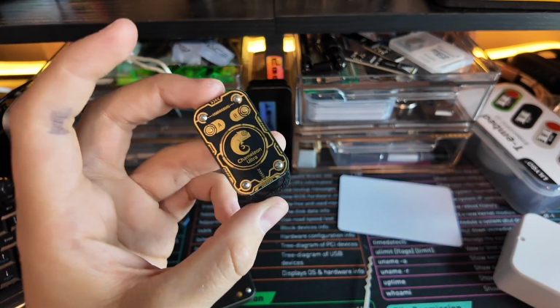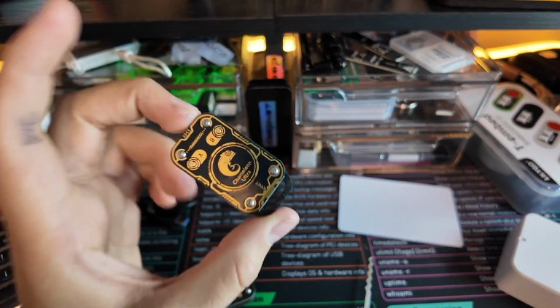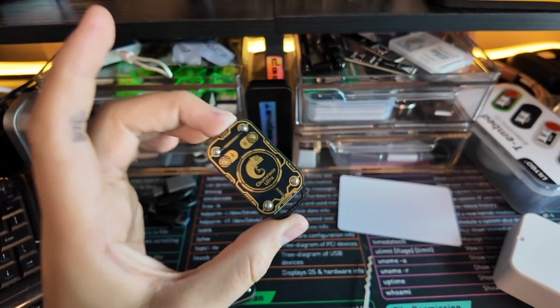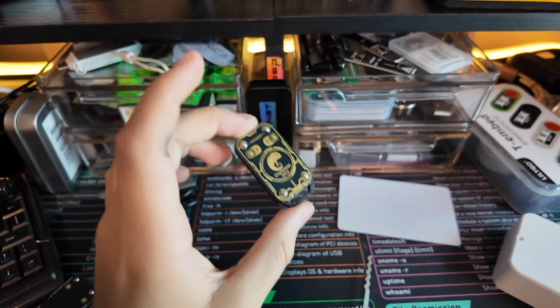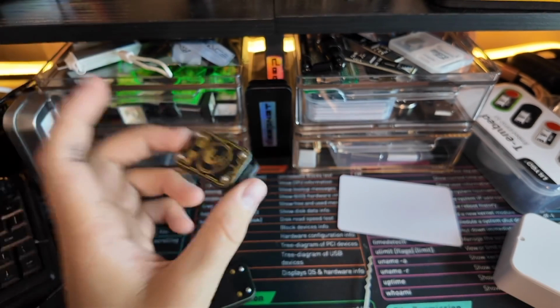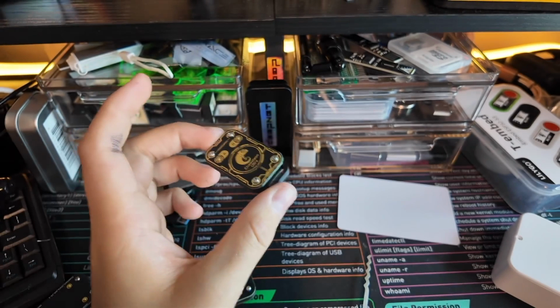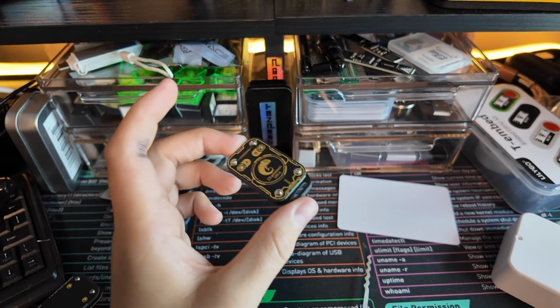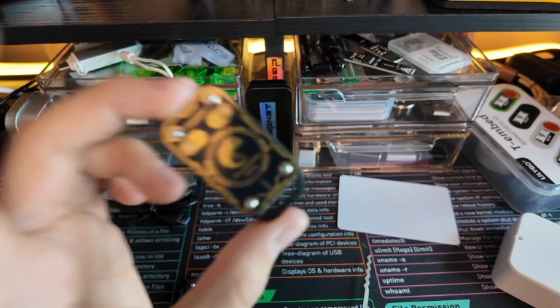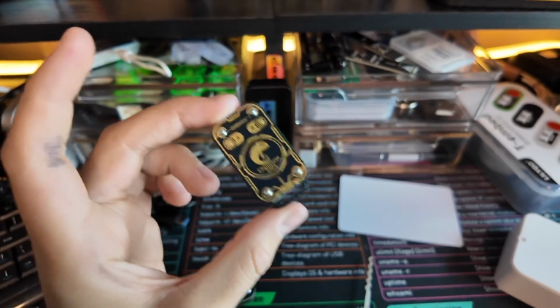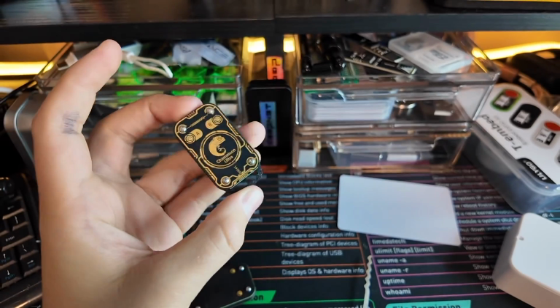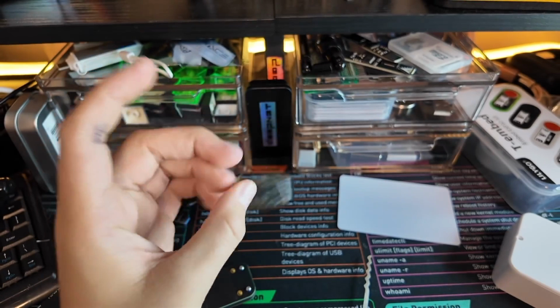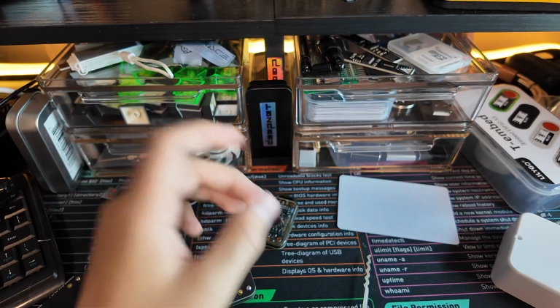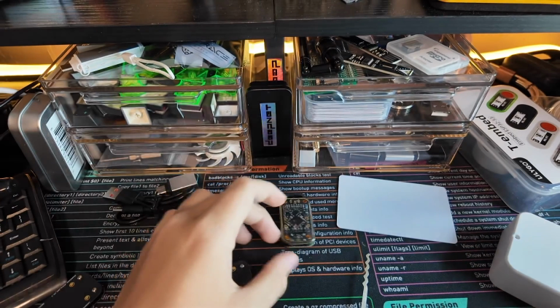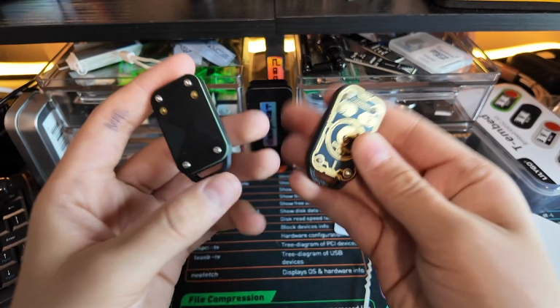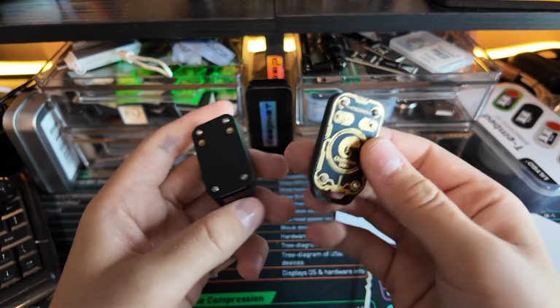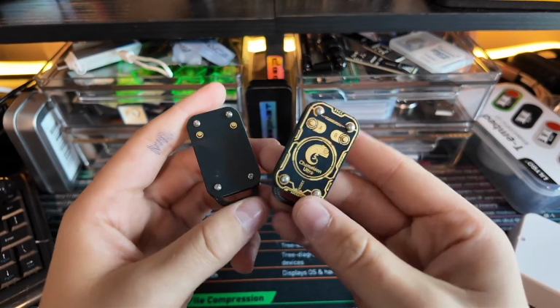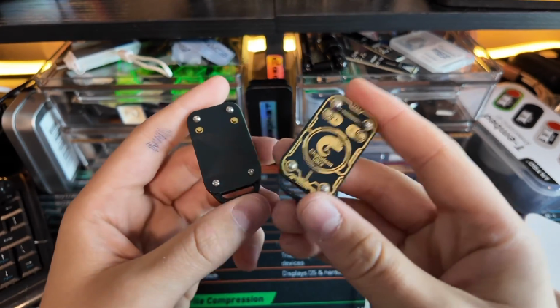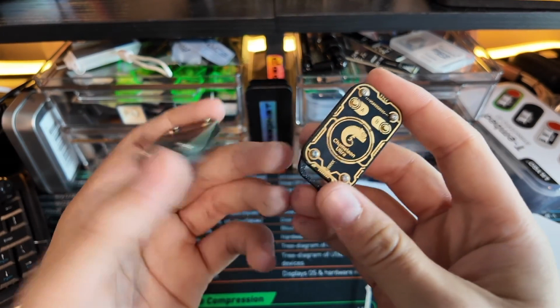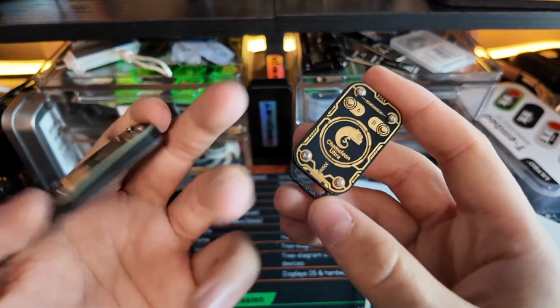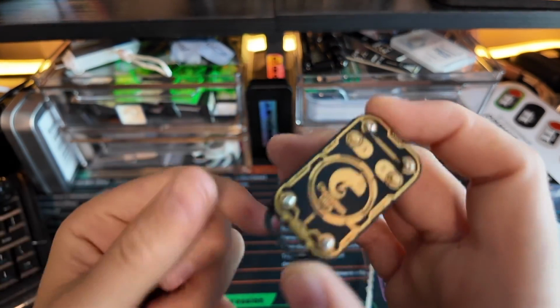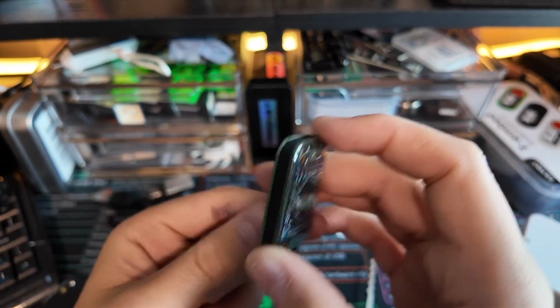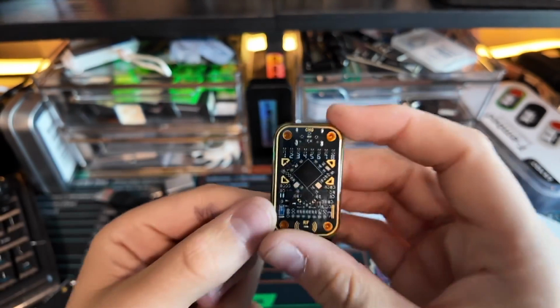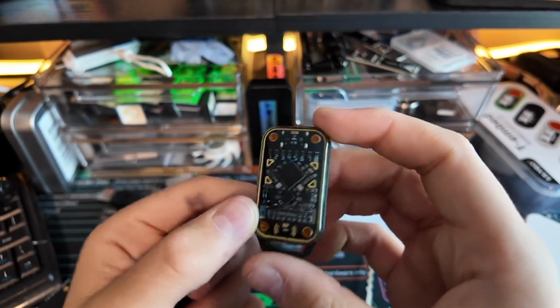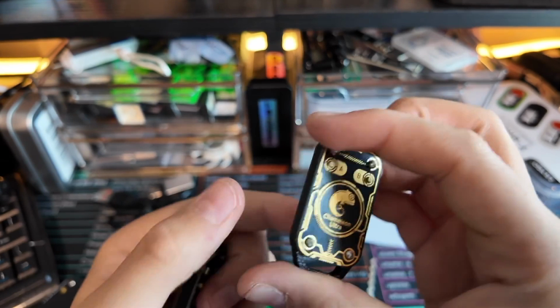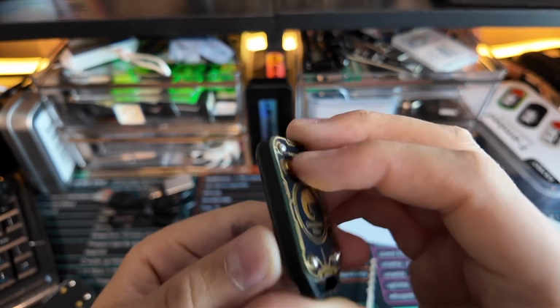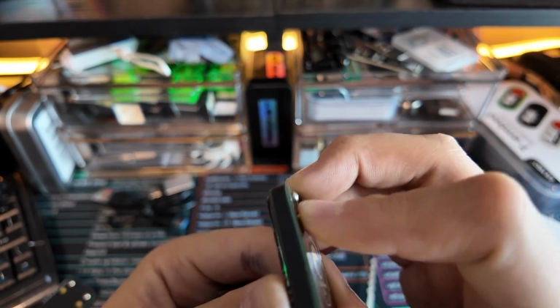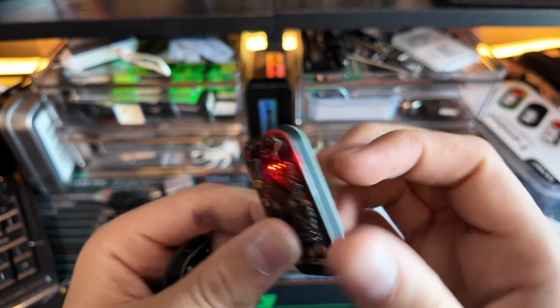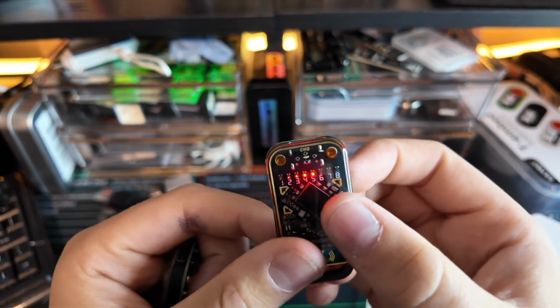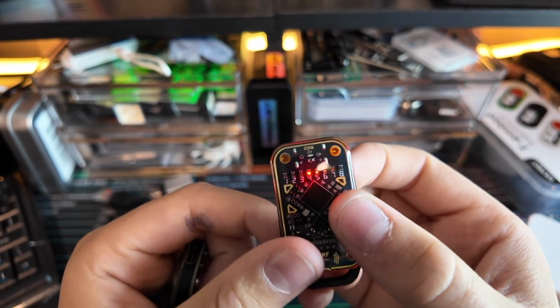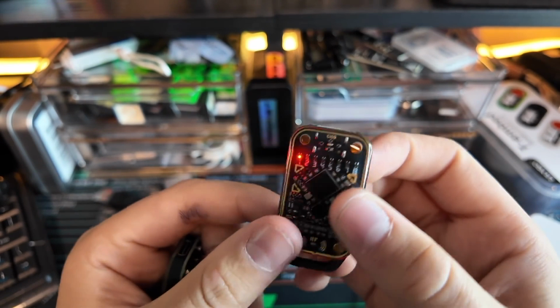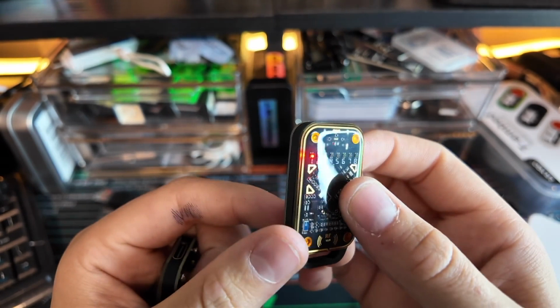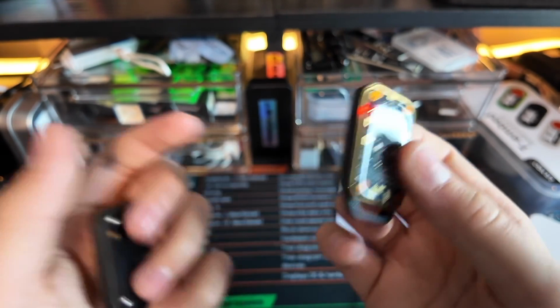If you do not know what a Chameleon Ultra is, it is a reader, writer, and RFID emulator. These are pretty cool and one of the most popular in the game, just given how small they are. It has its own little battery.